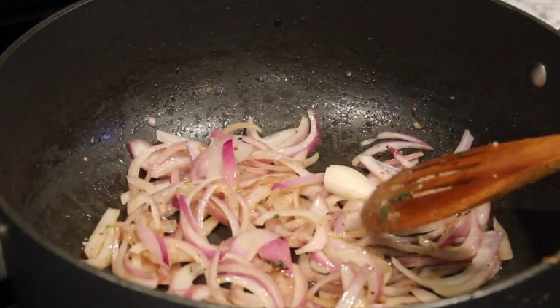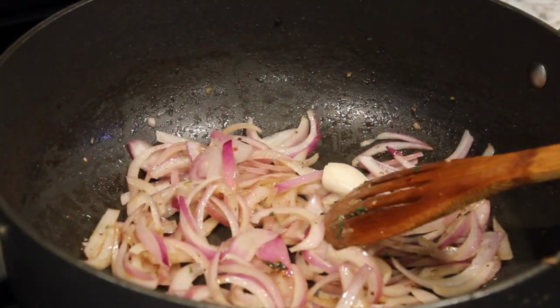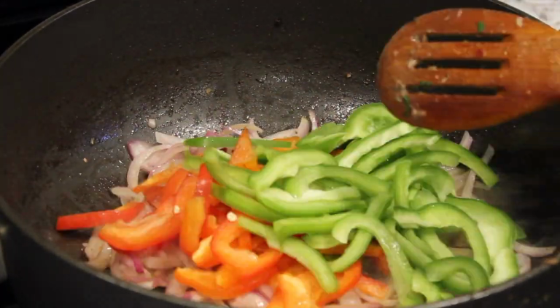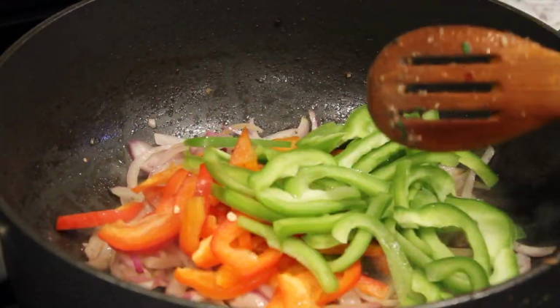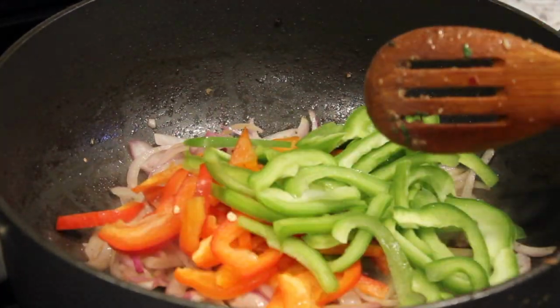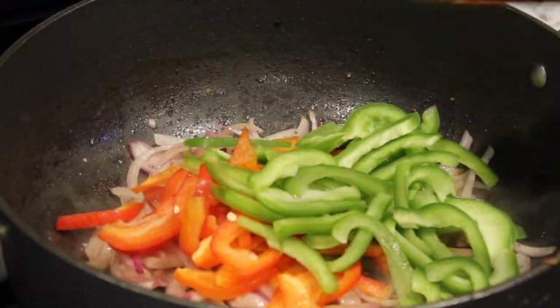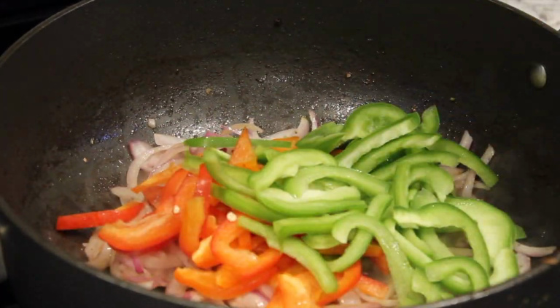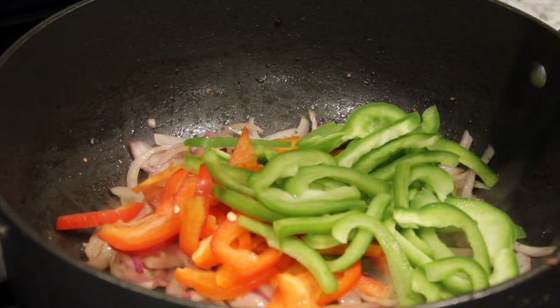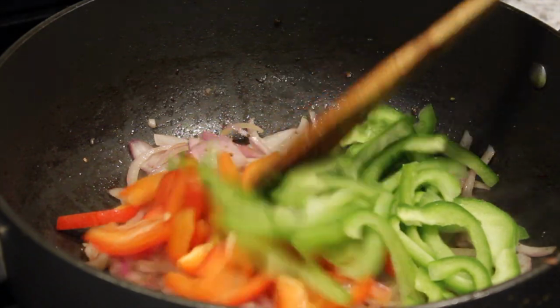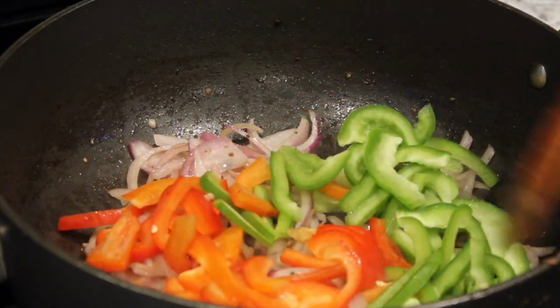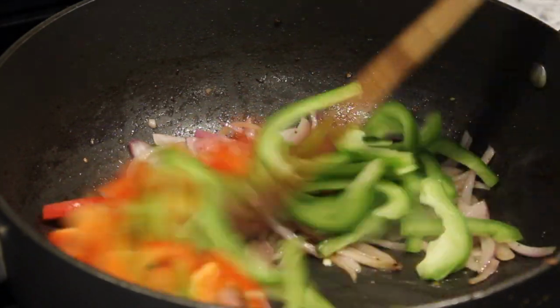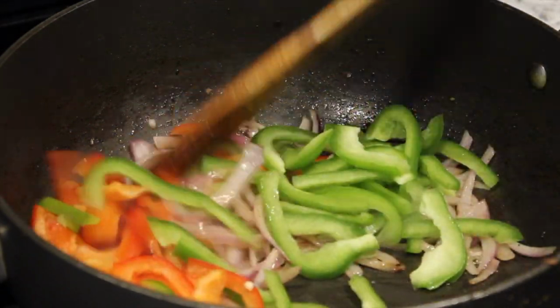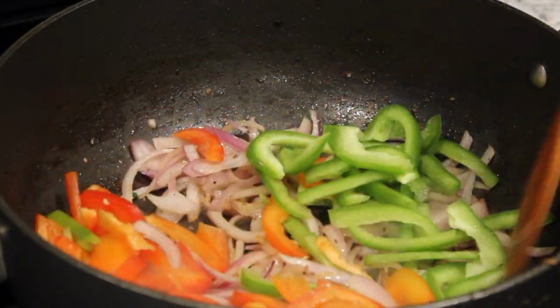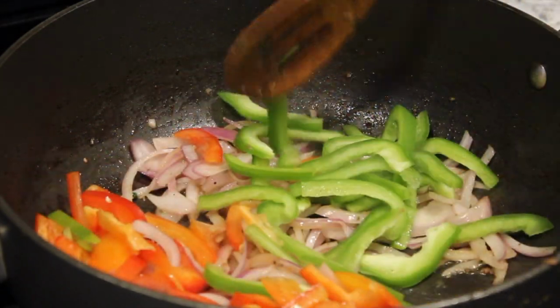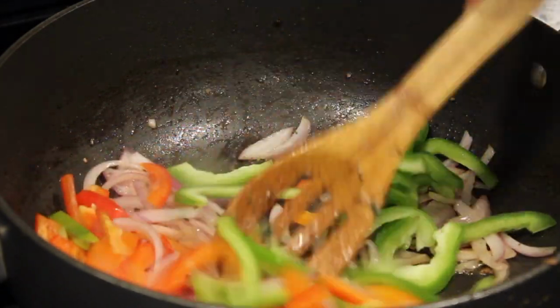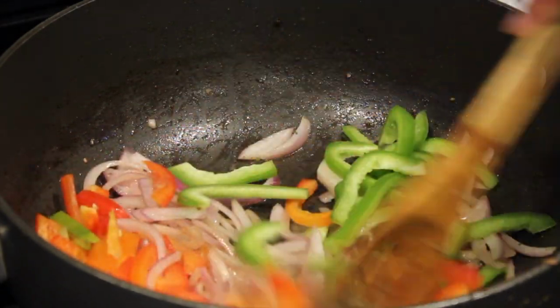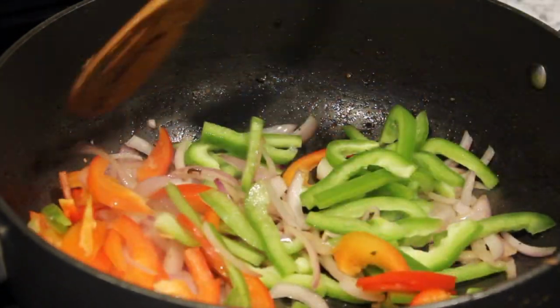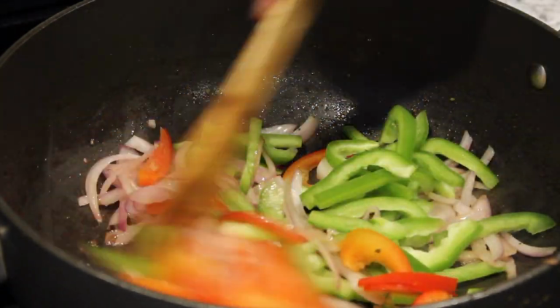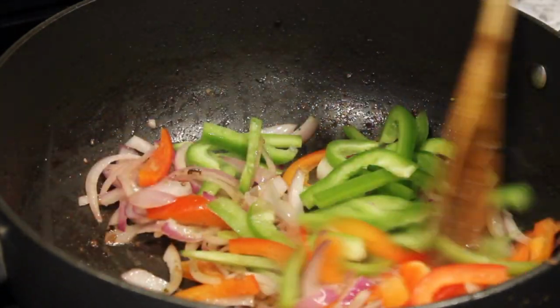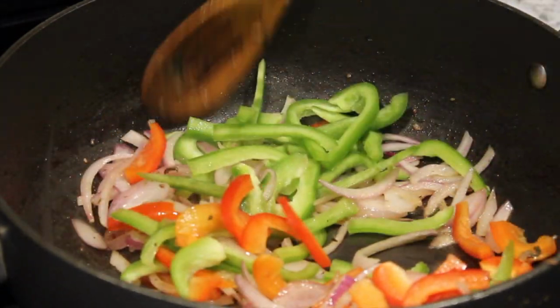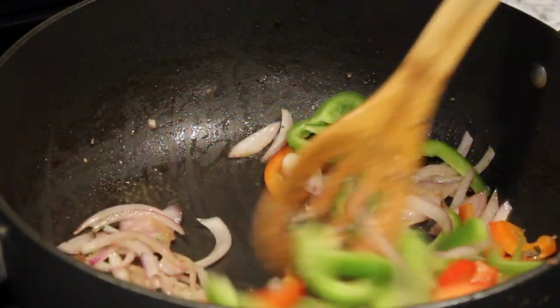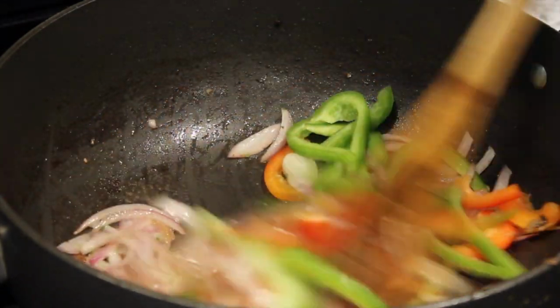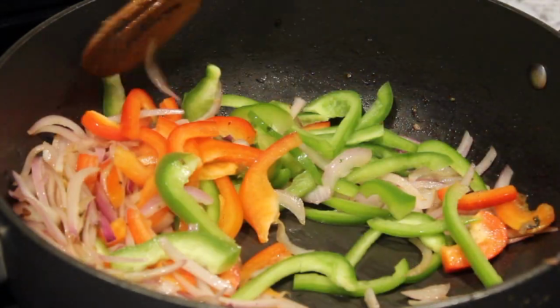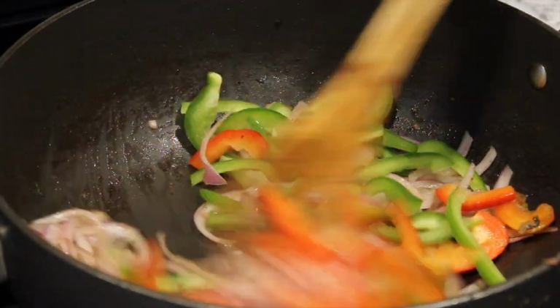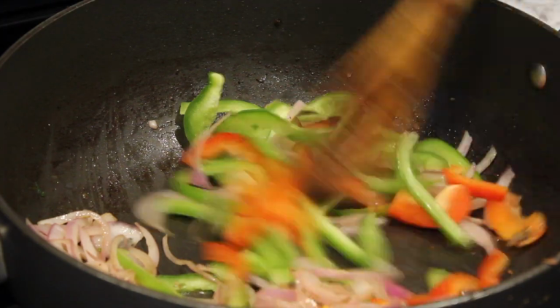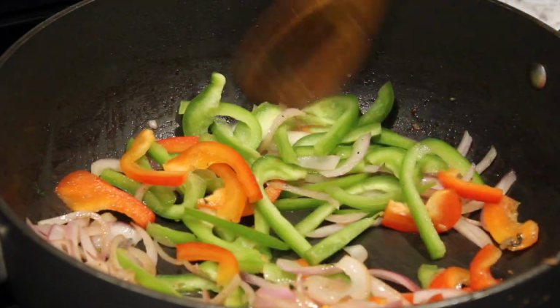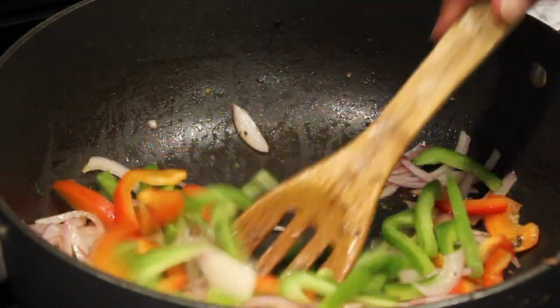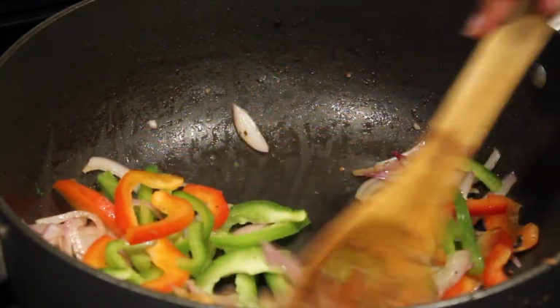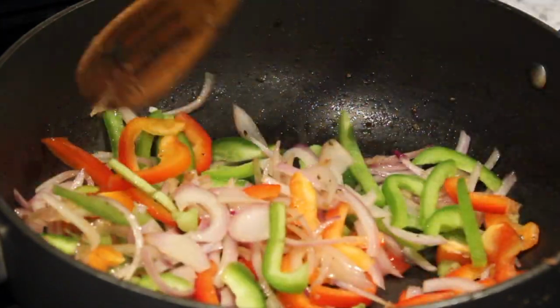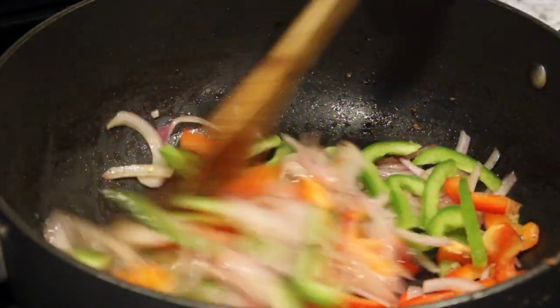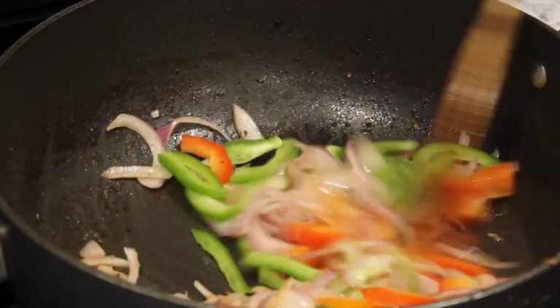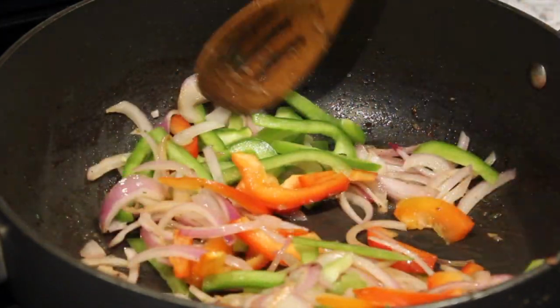Next, add the bell peppers and cook, tossing constantly for 3-4 minutes or until the bell pepper is slightly softened.